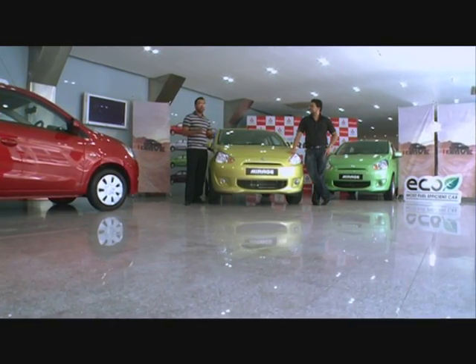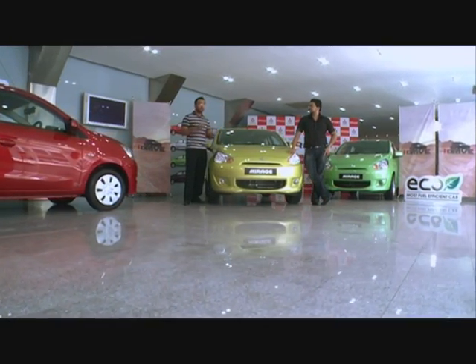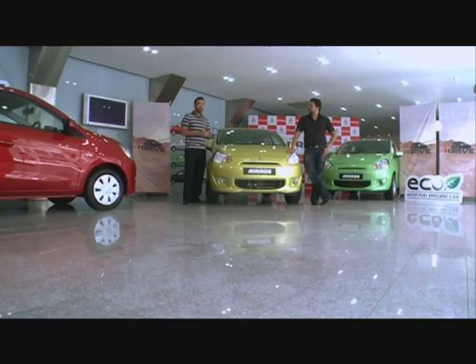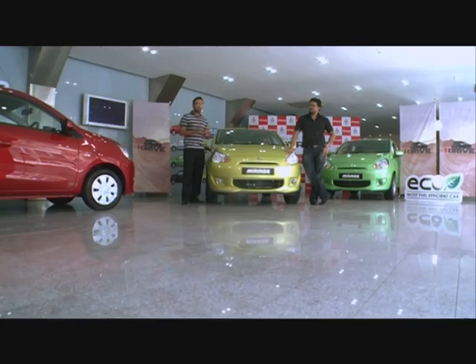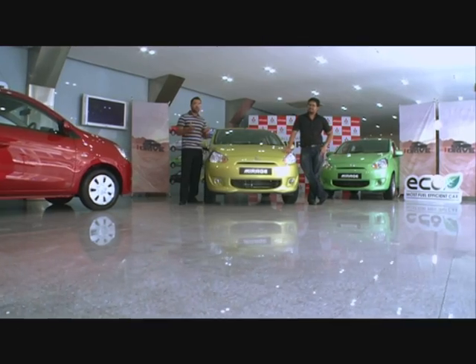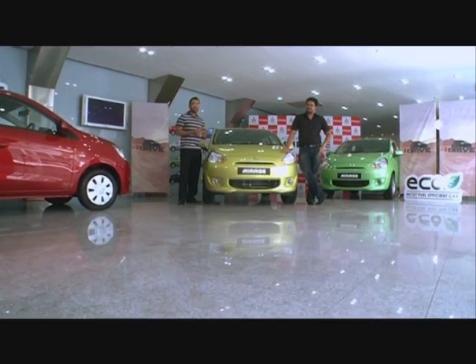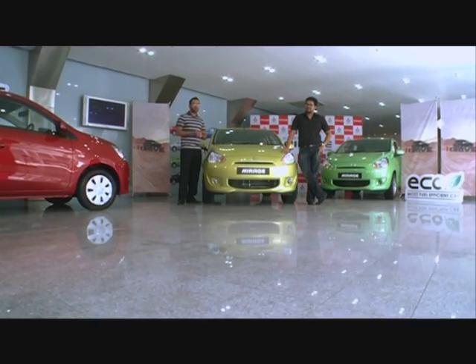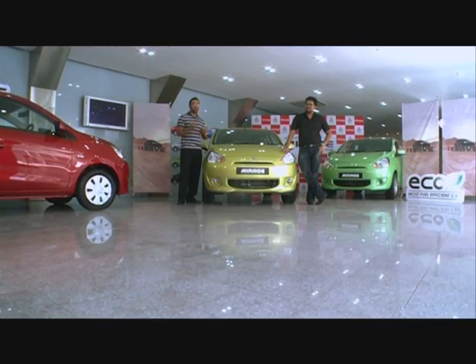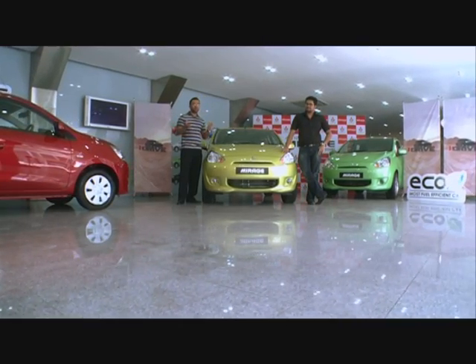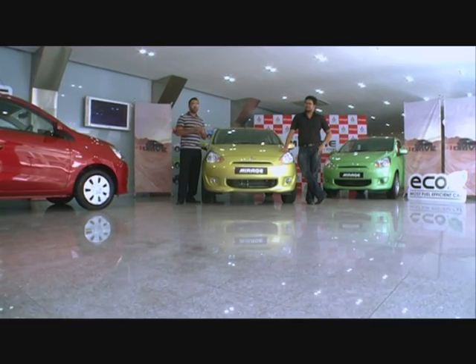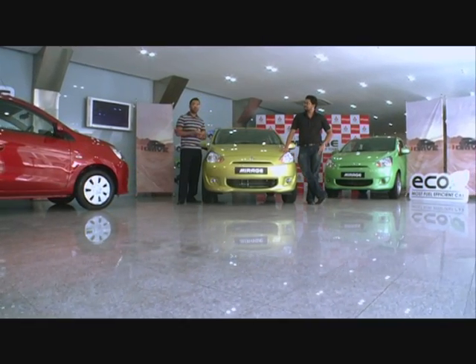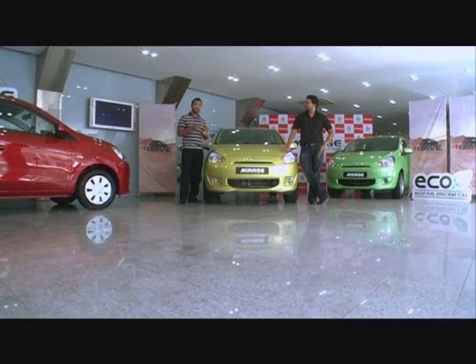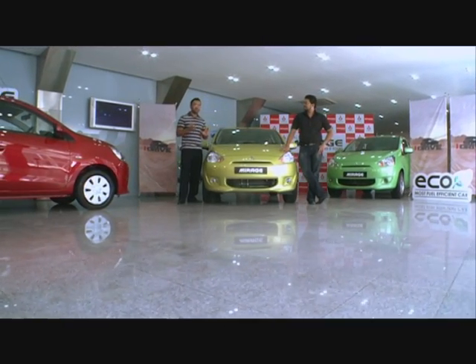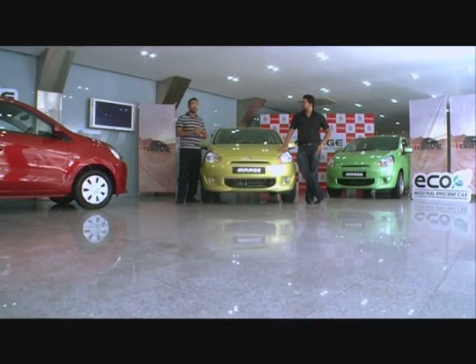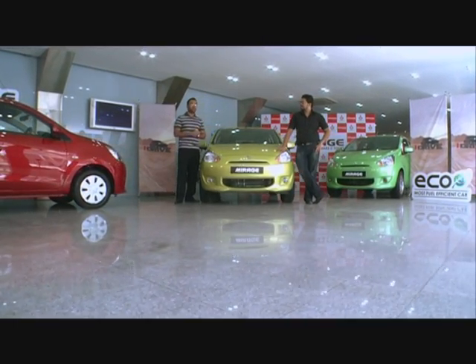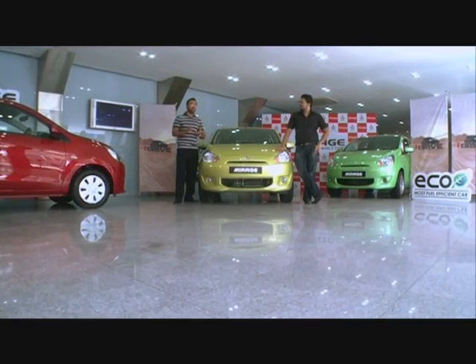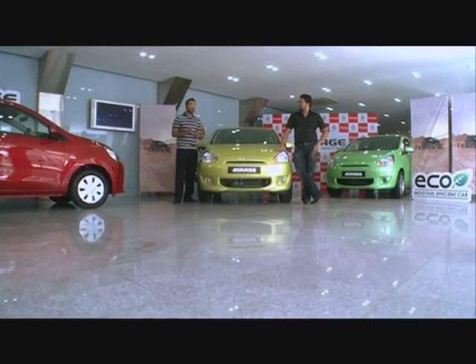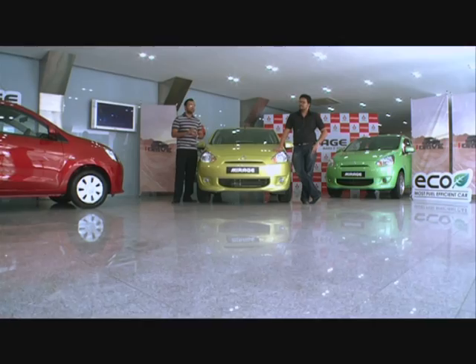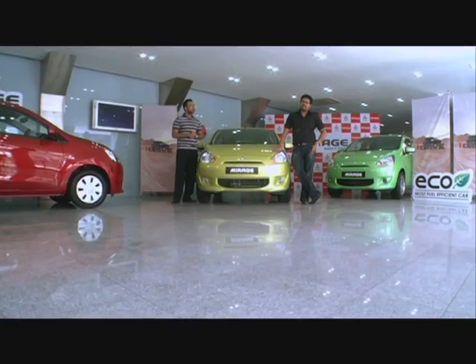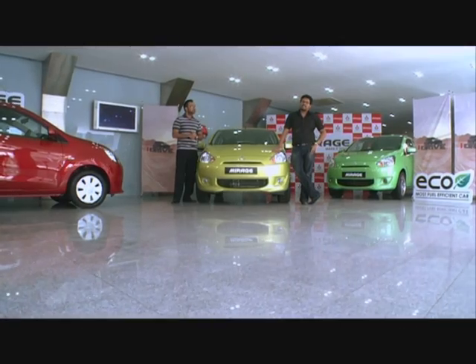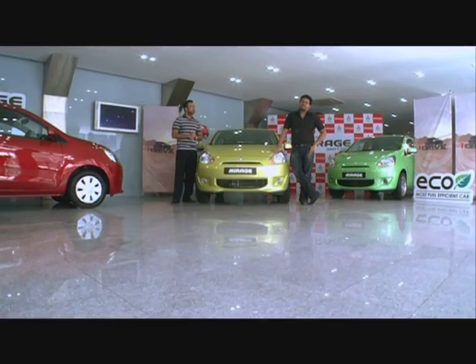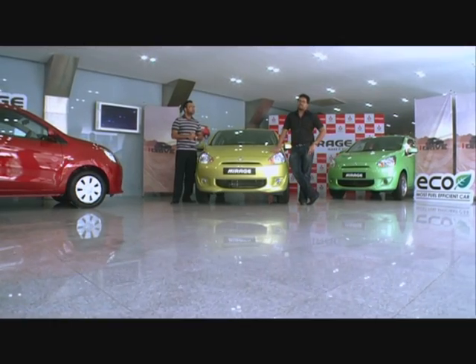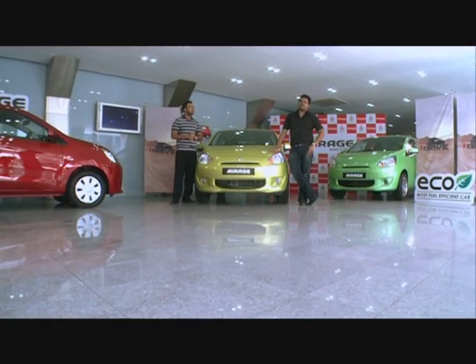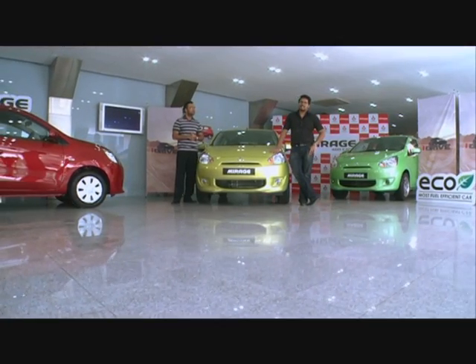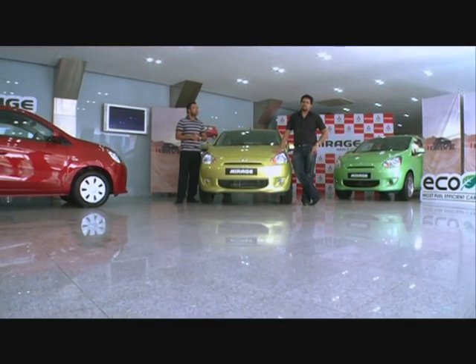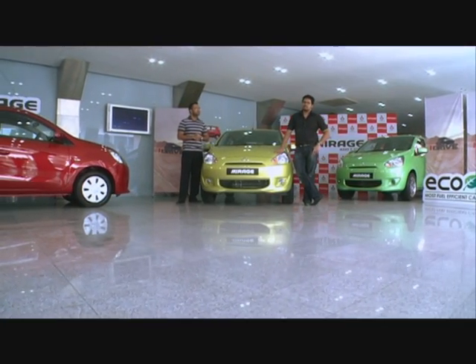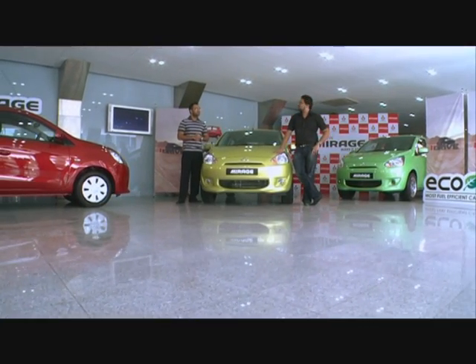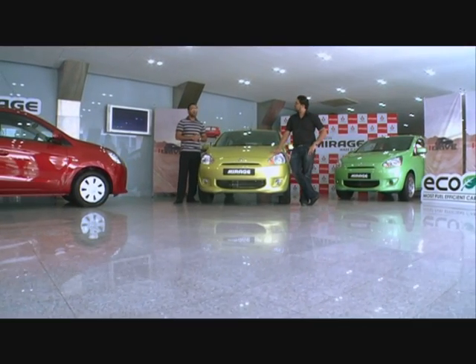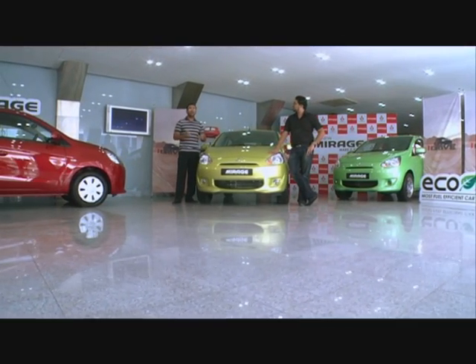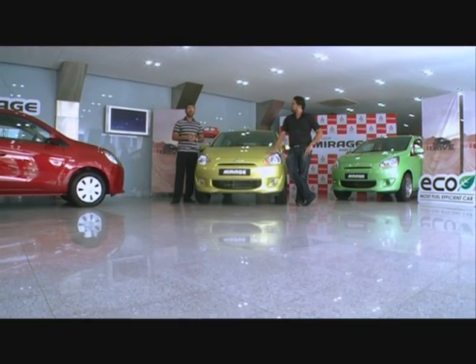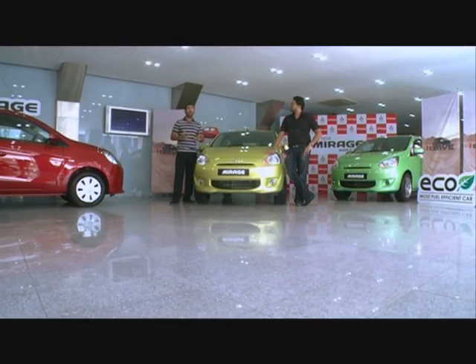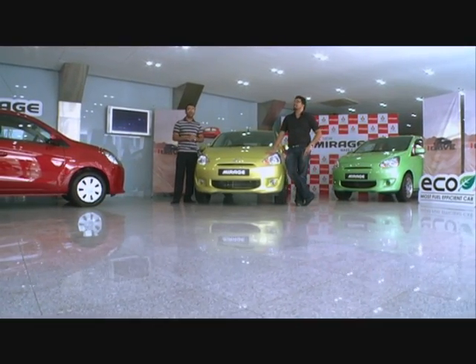Lokale launches the all-new Volvo S80, which is the direct competitor to the Mercedes E-Class and the BMW 5 Series. And internationally, they launch the Pagani Huayra.